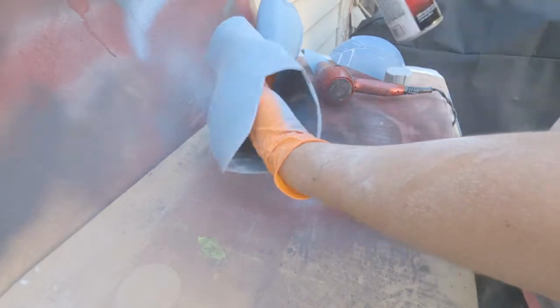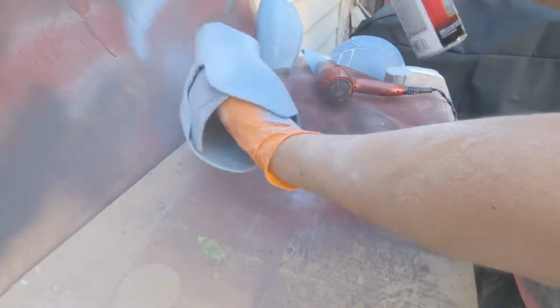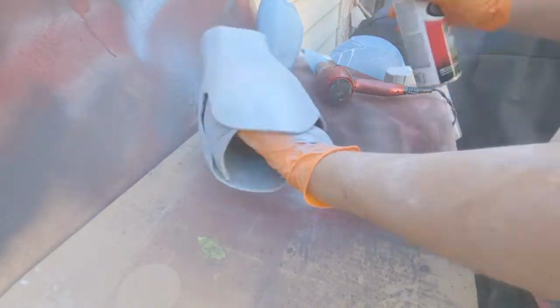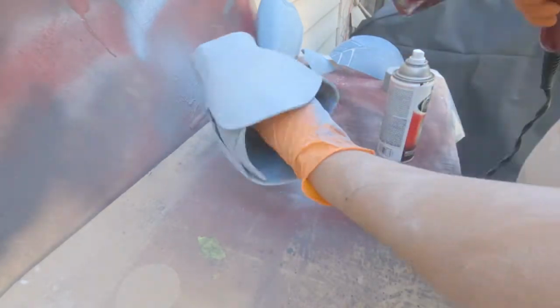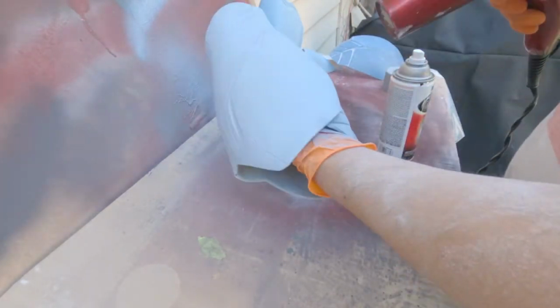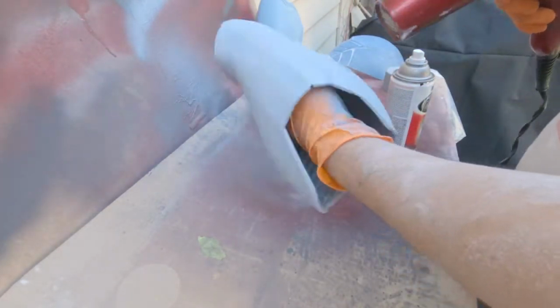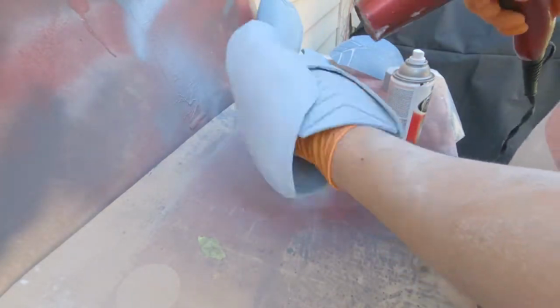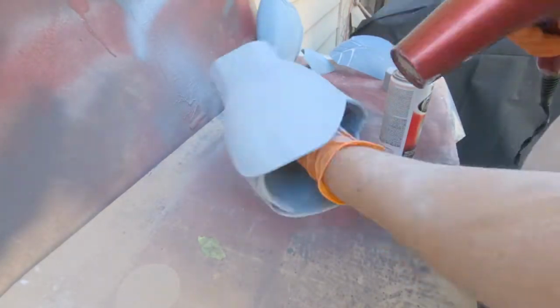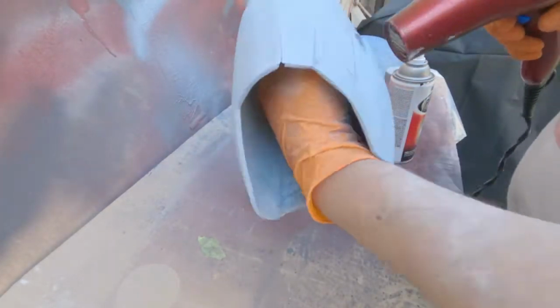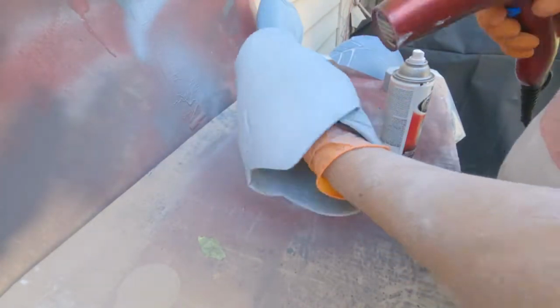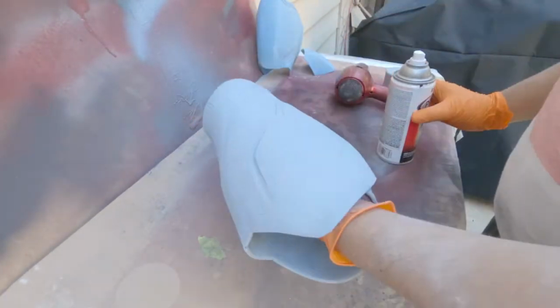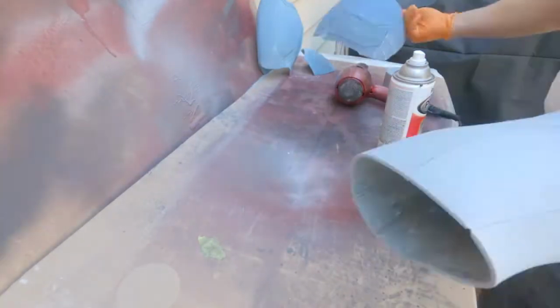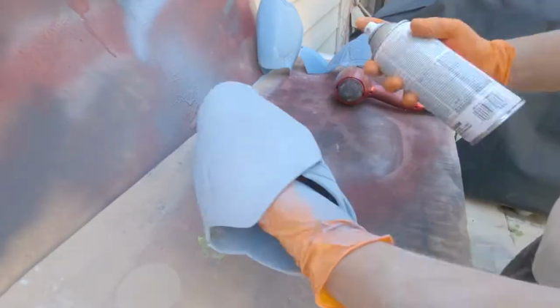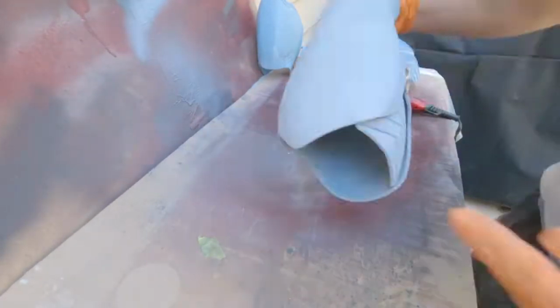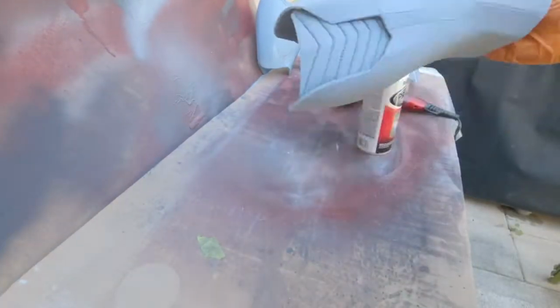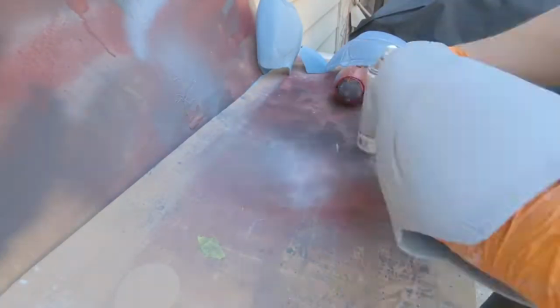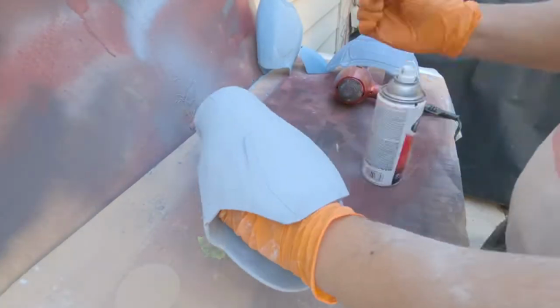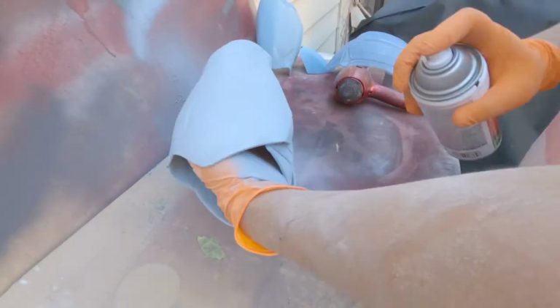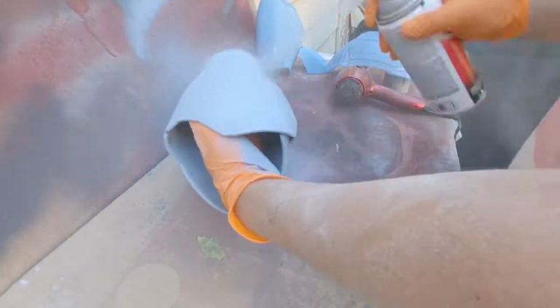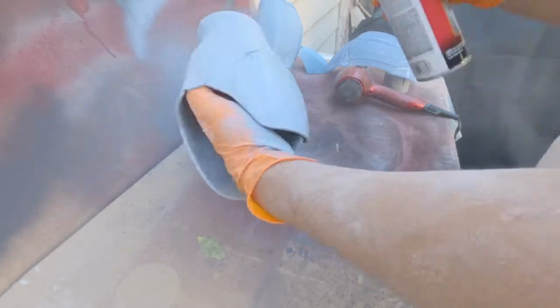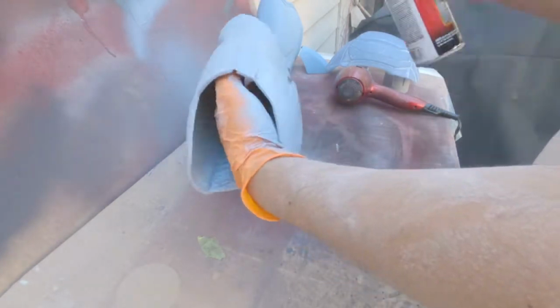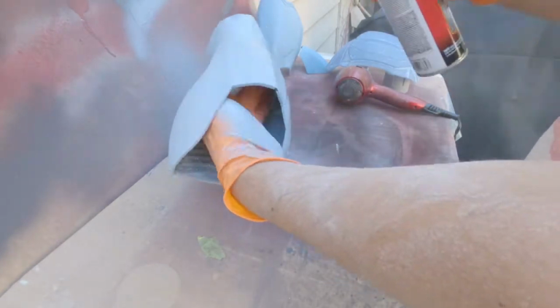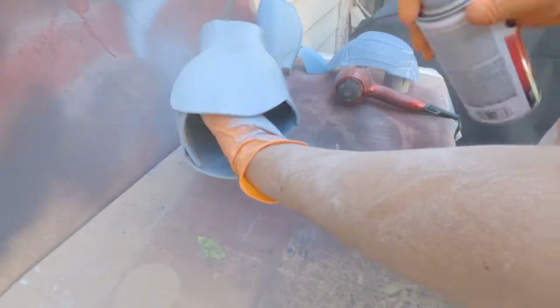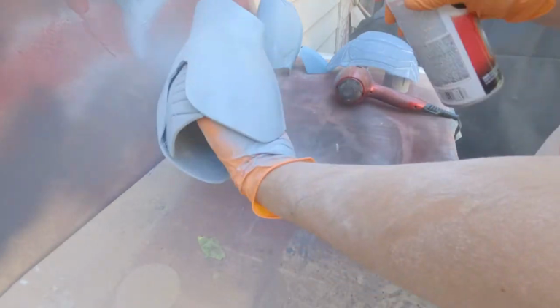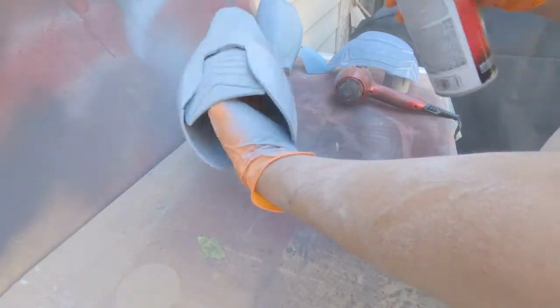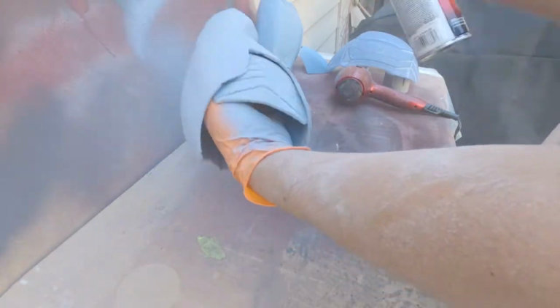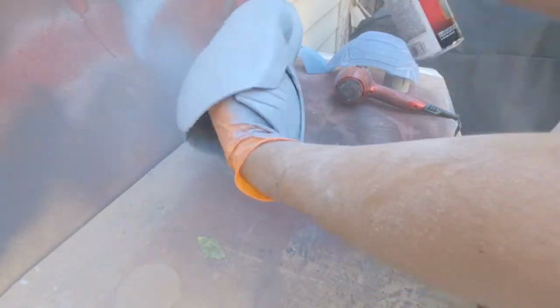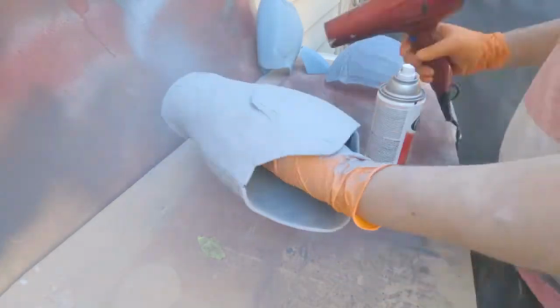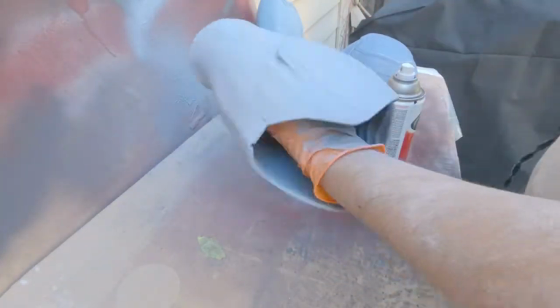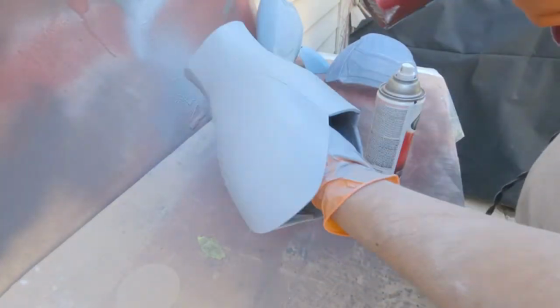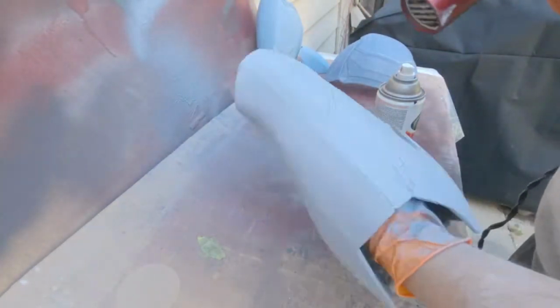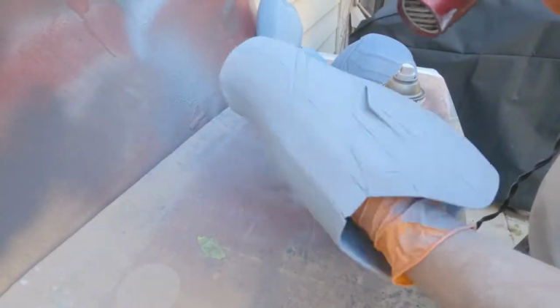And as you guys can see here, the last grit I did before painting was 400, and I just hit it with some fillable primer to get it ready for paint.